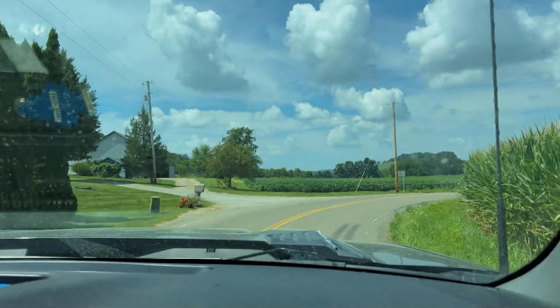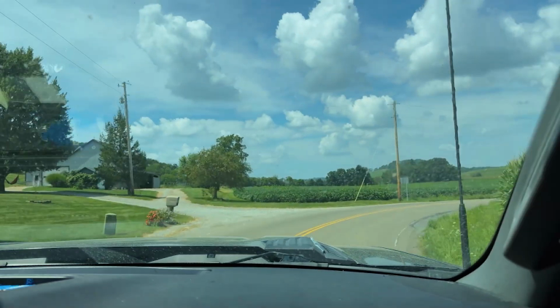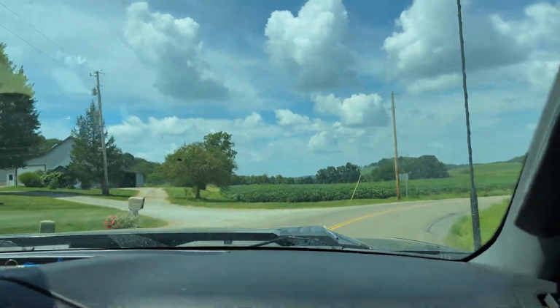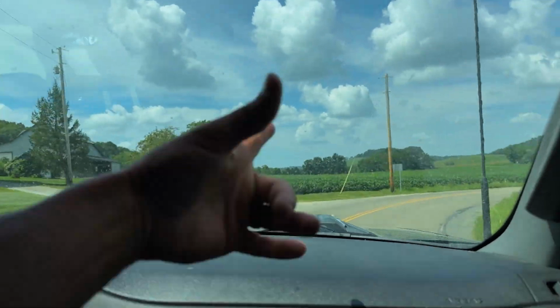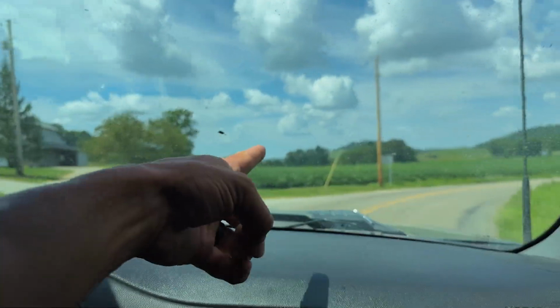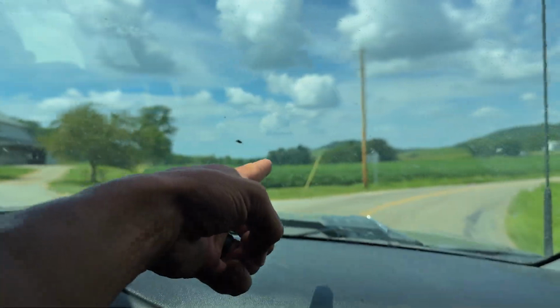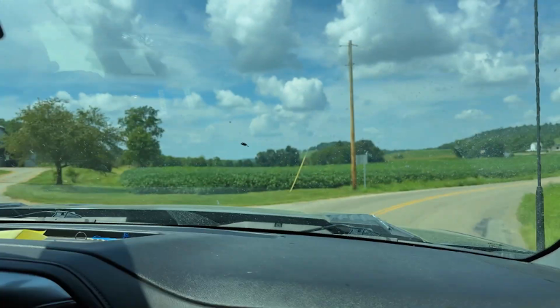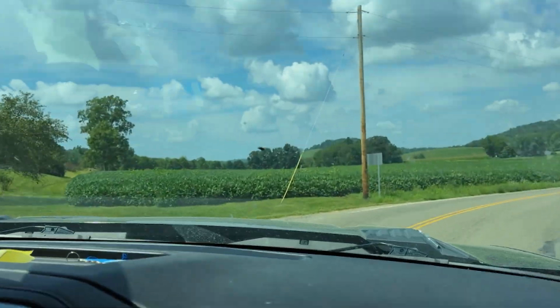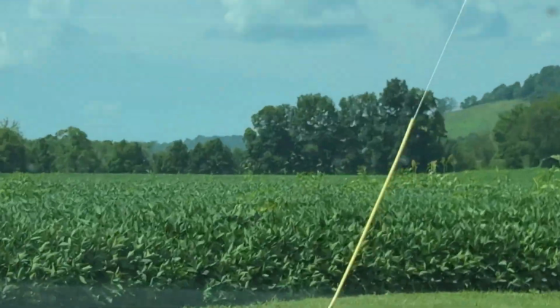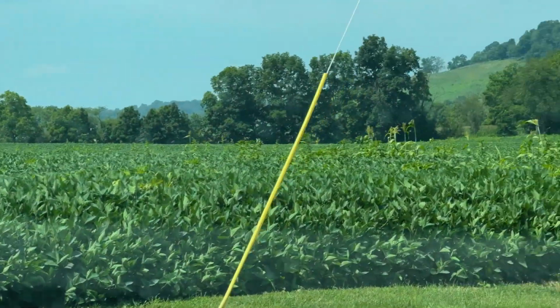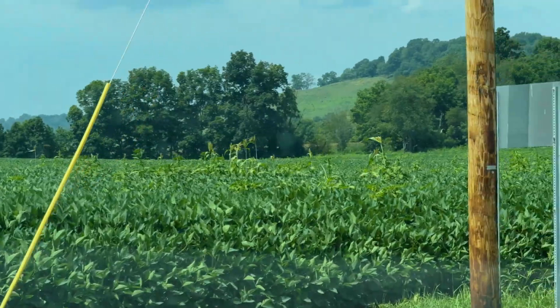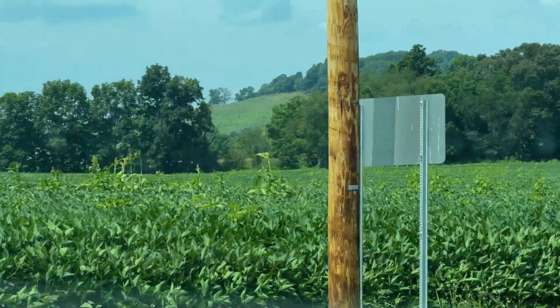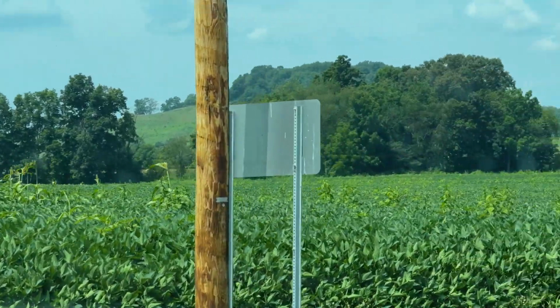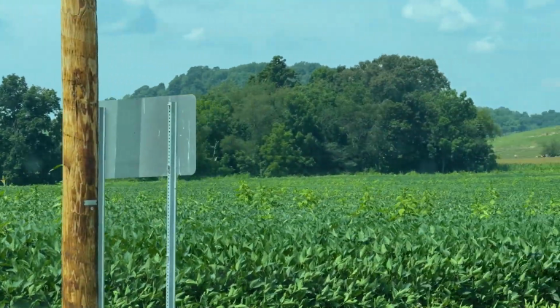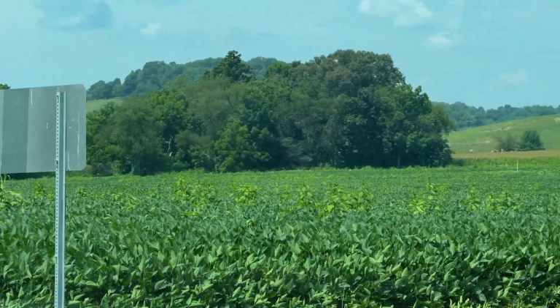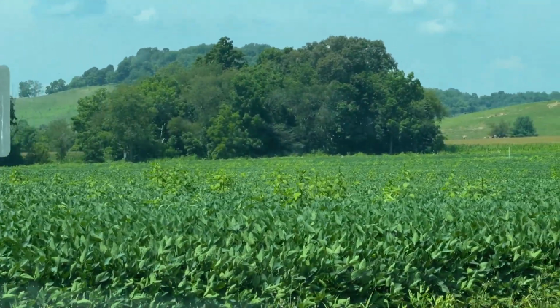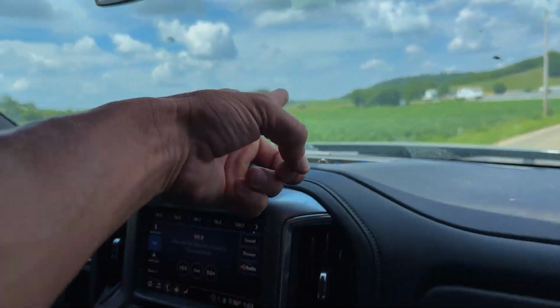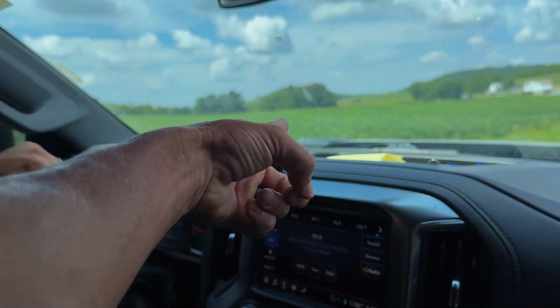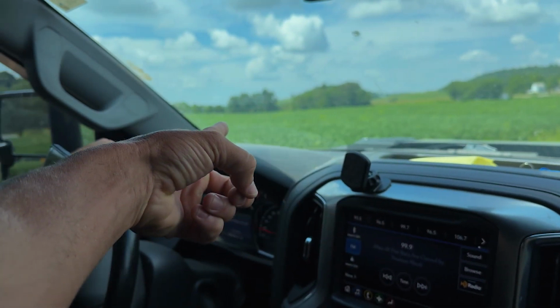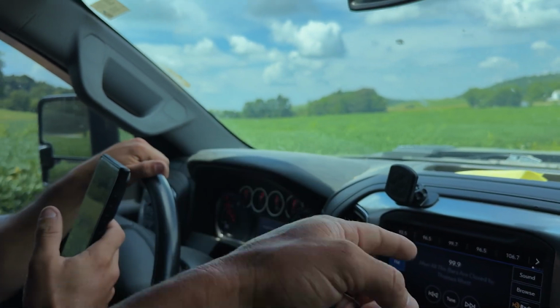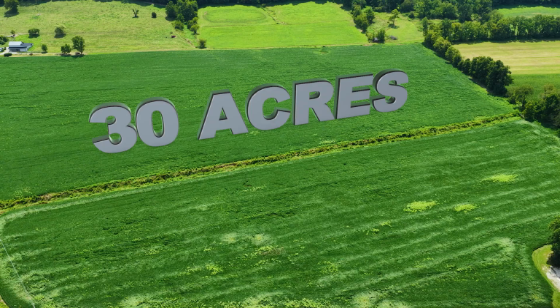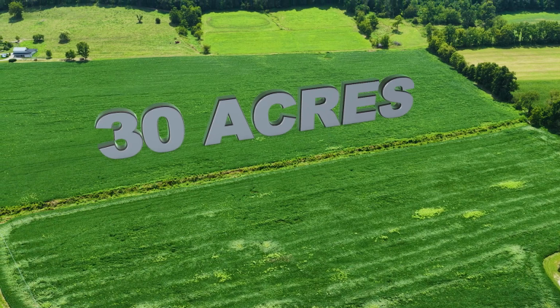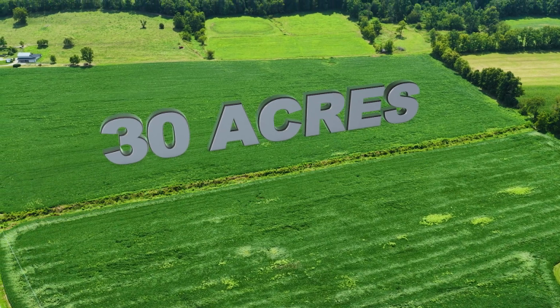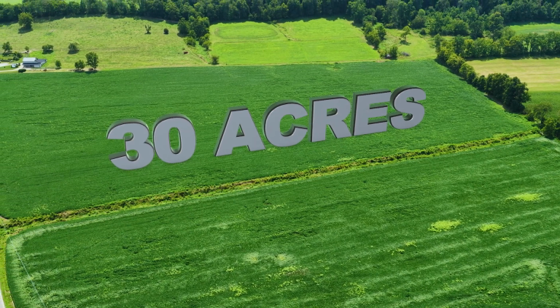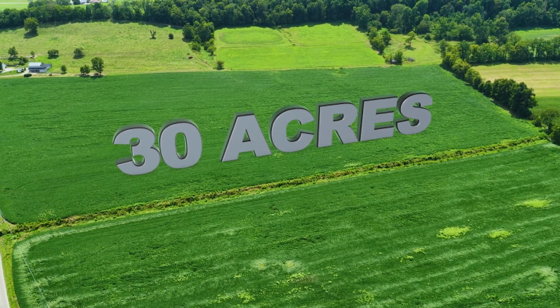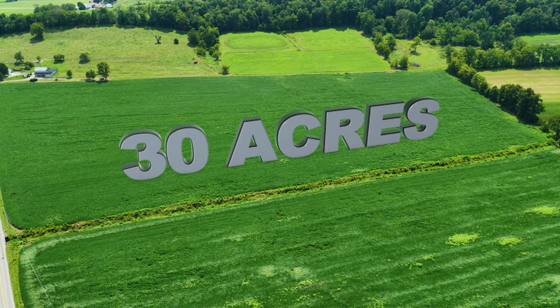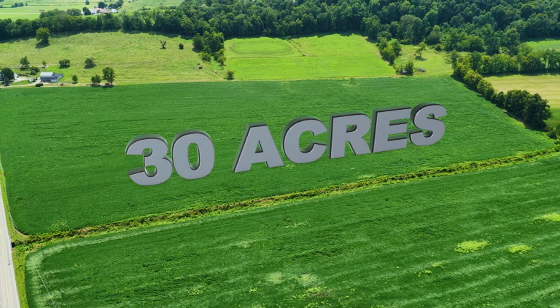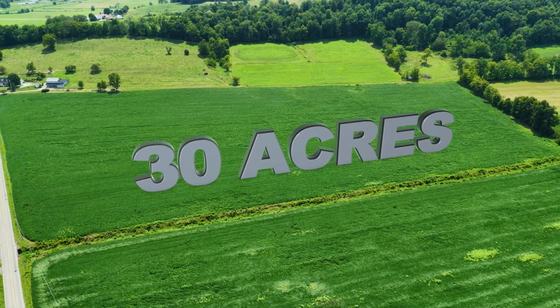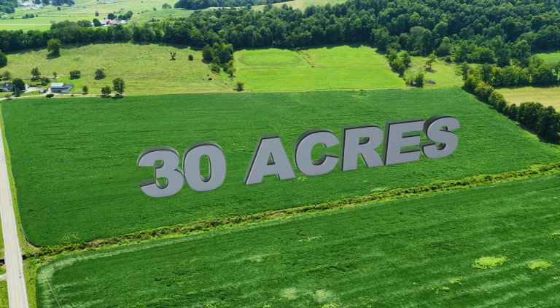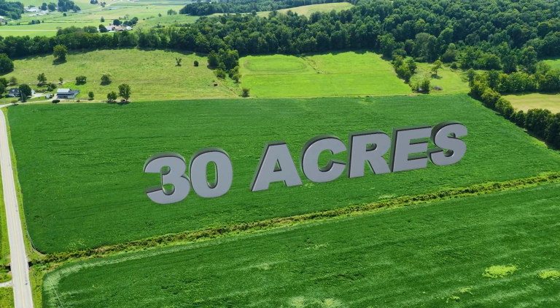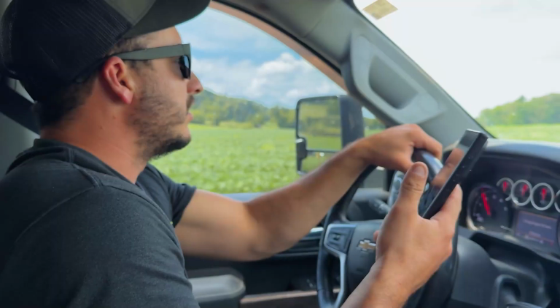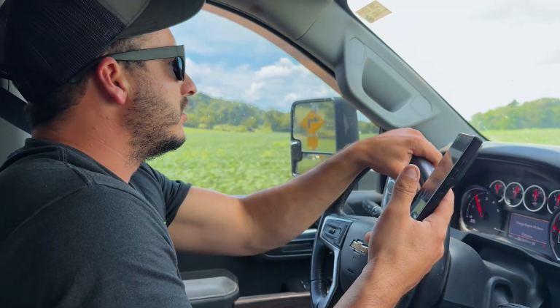All right, we're on location. Obviously you can tell that this bean field has quite a bit of weeds in it. So we're going to be doing this one right here — 30 acres. Knock it out in no time. No power lines through it. It'll be gravy.